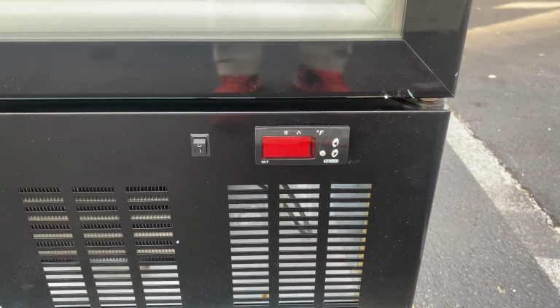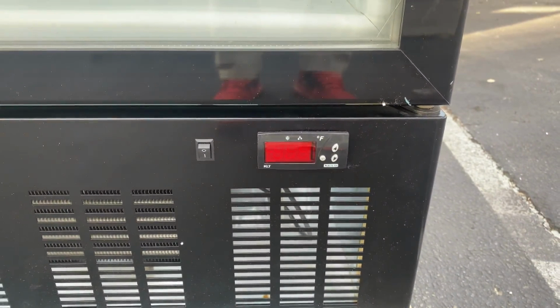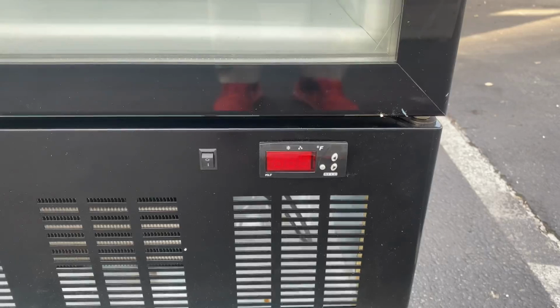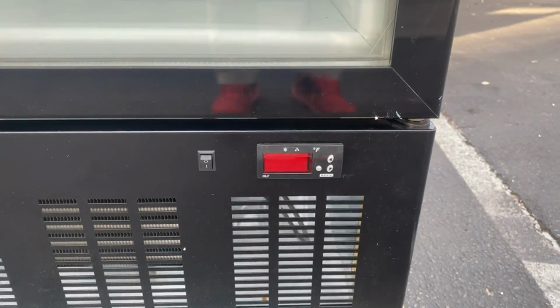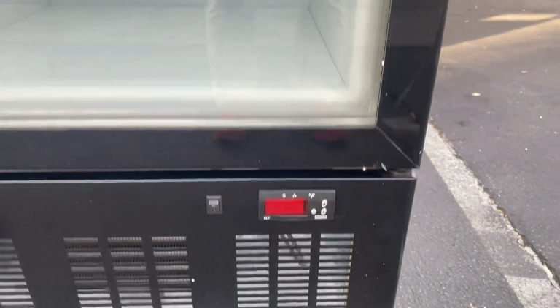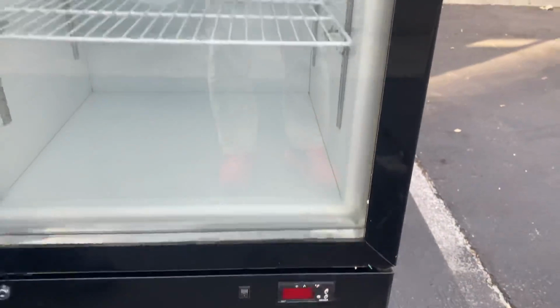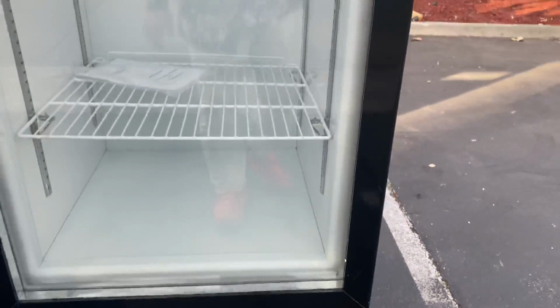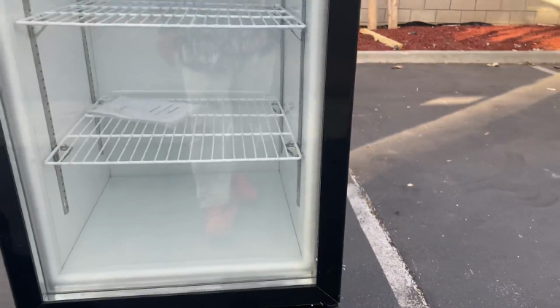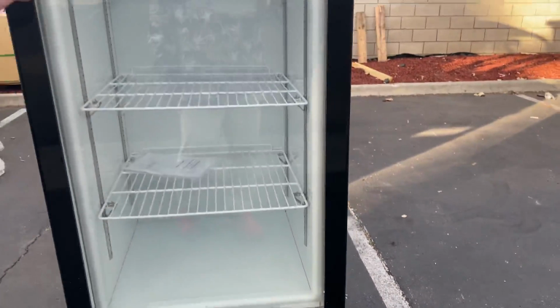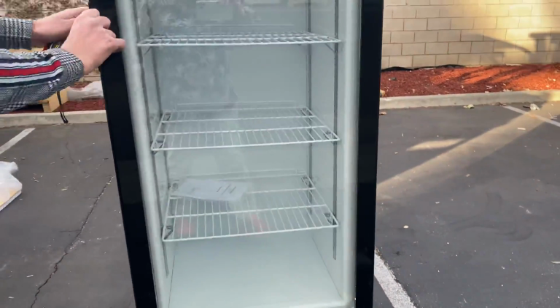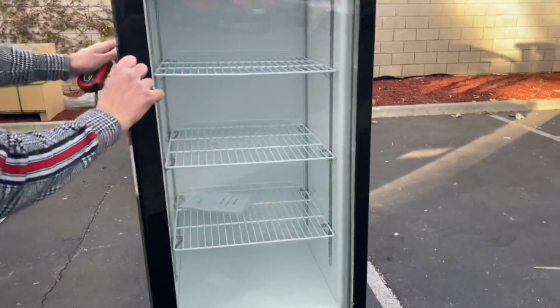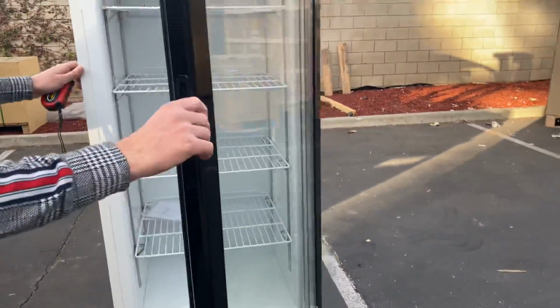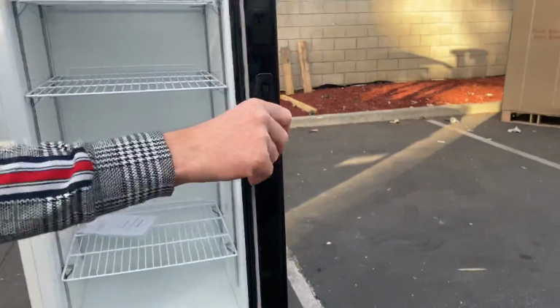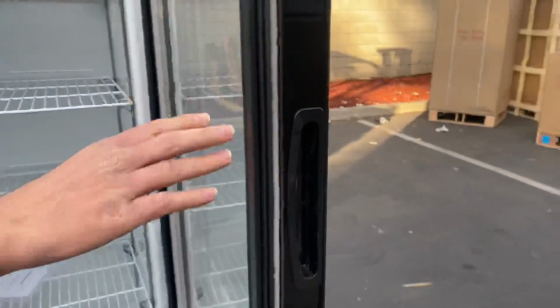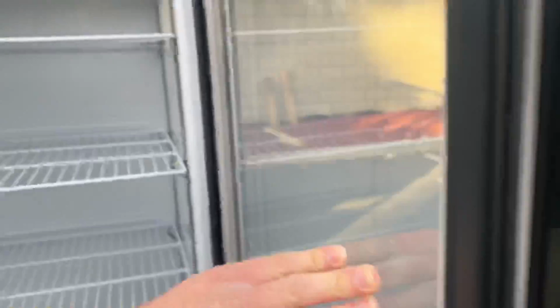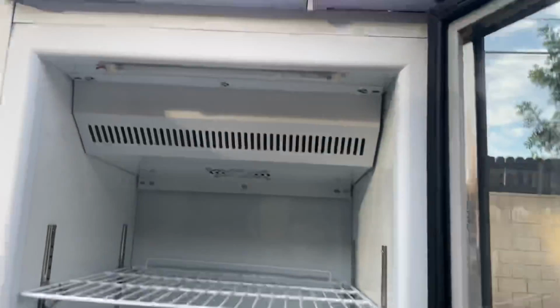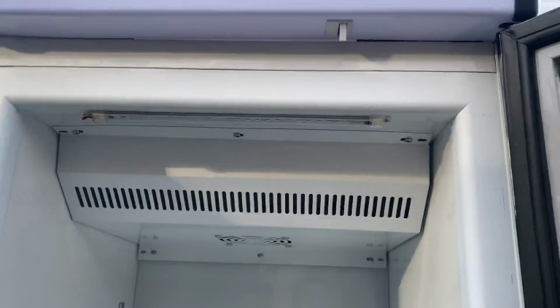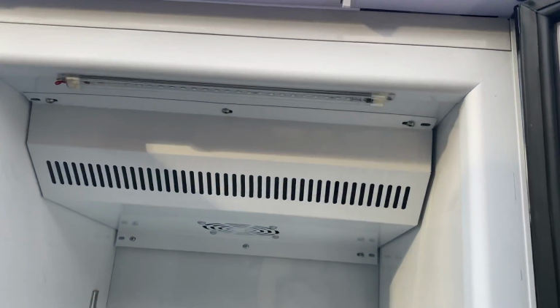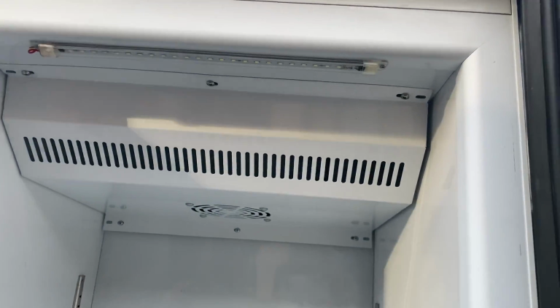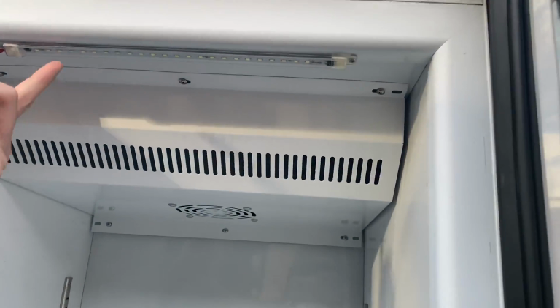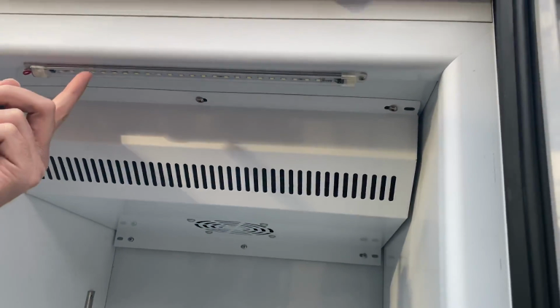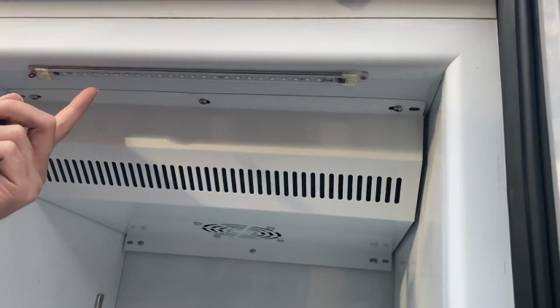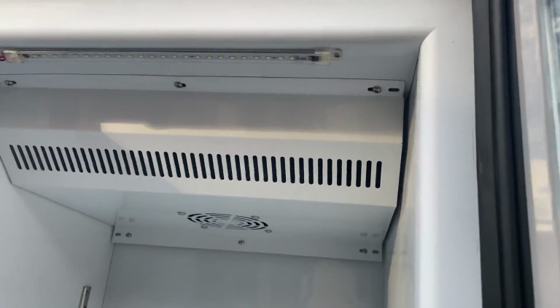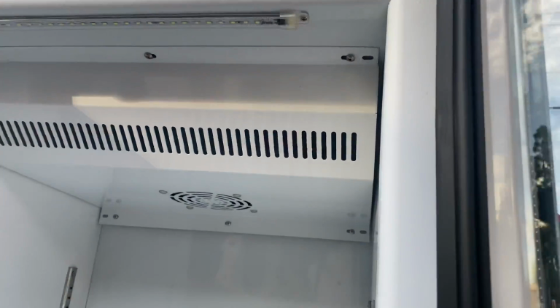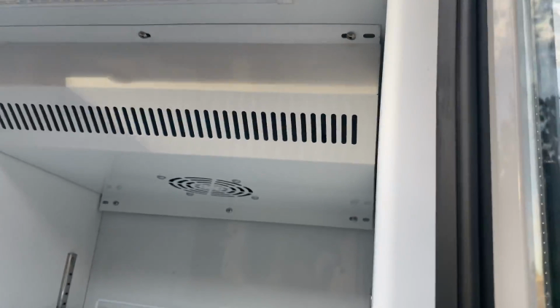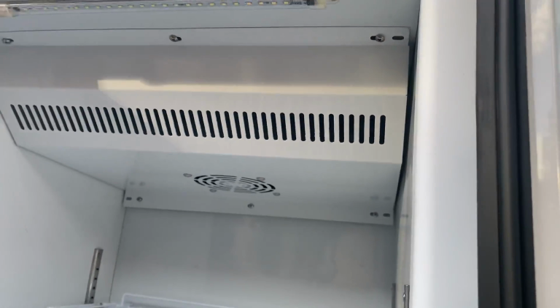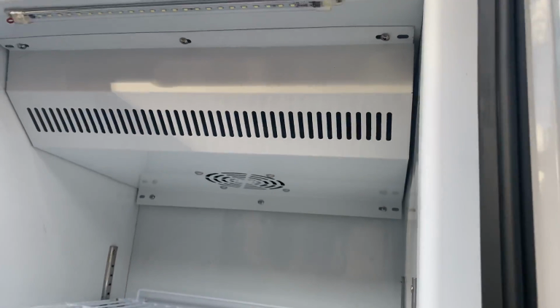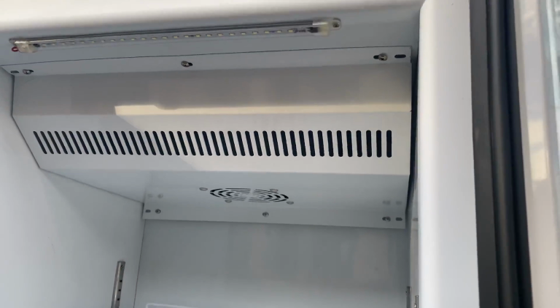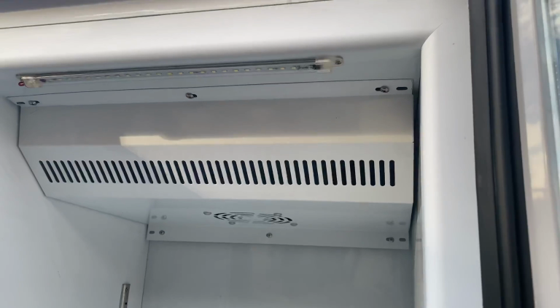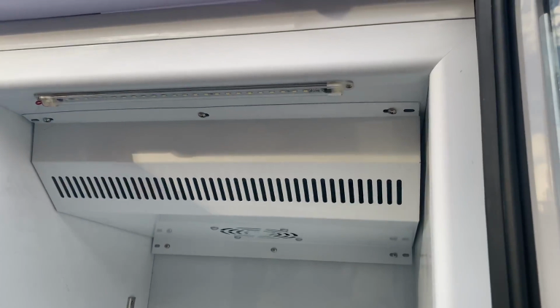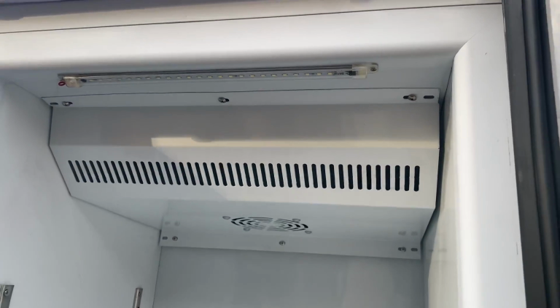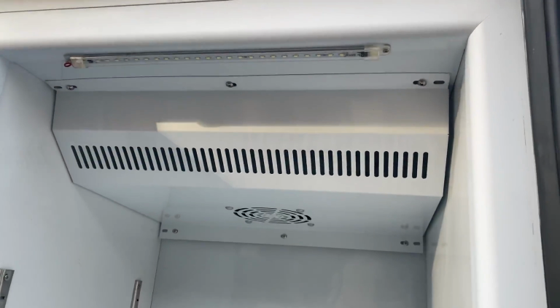You also have your temperature control system so you can control the temperature, and it will display the temperature once the unit is on. Let me open this up and show you the inside. On the top you can see it does have an LED light, so there's lighting on the inside of this freezer.